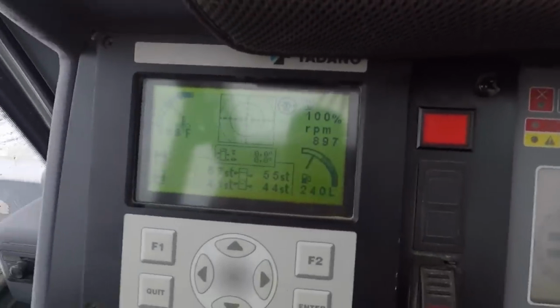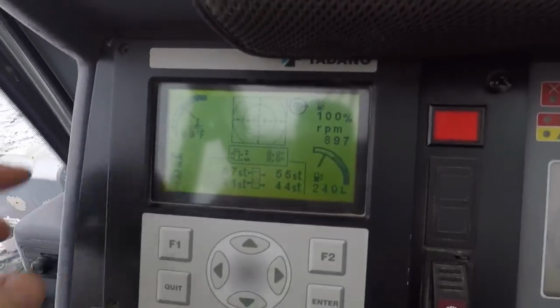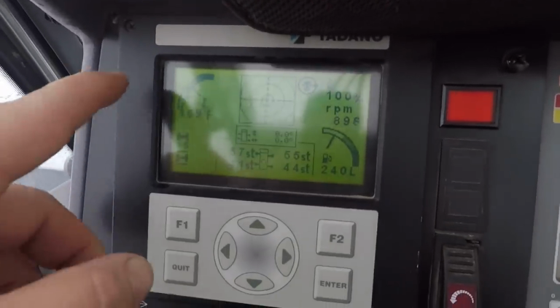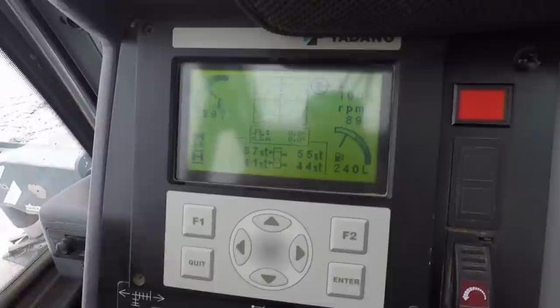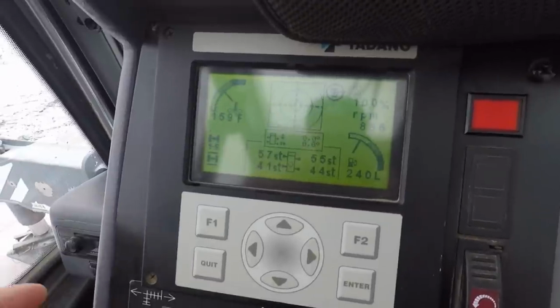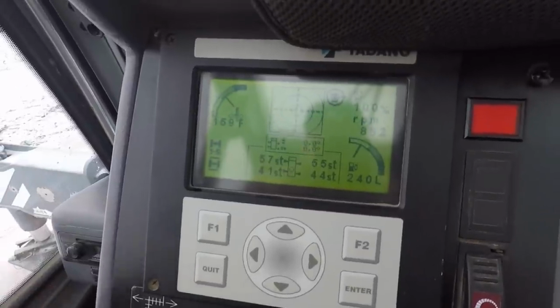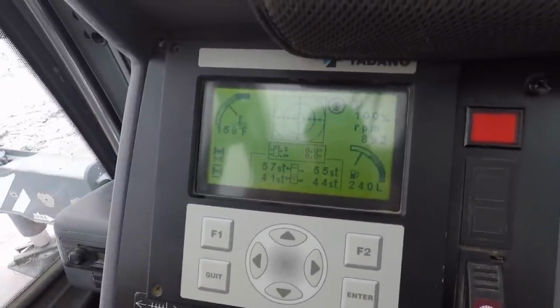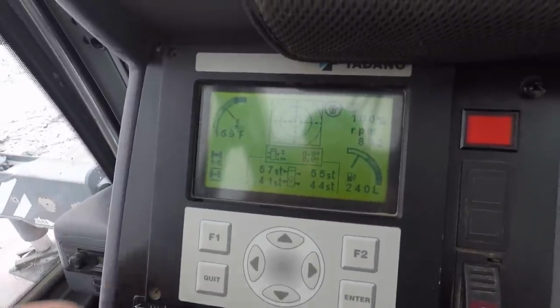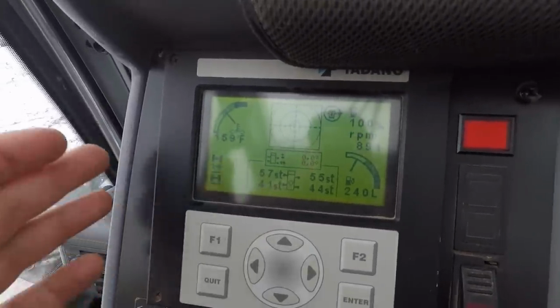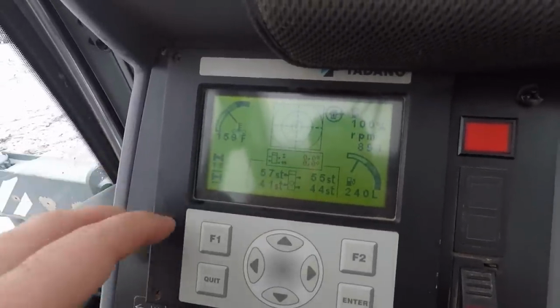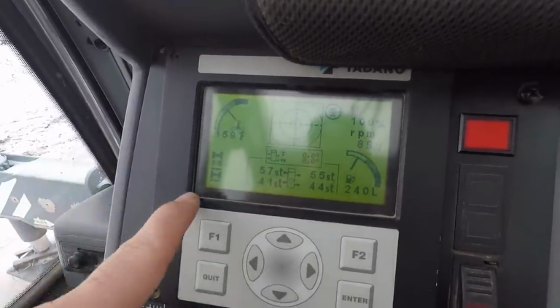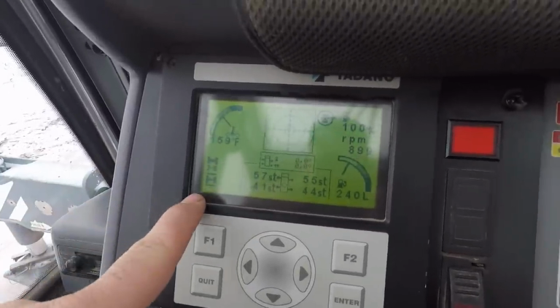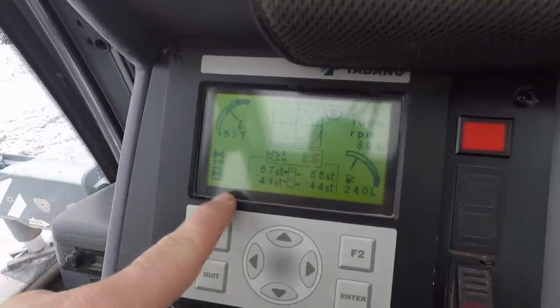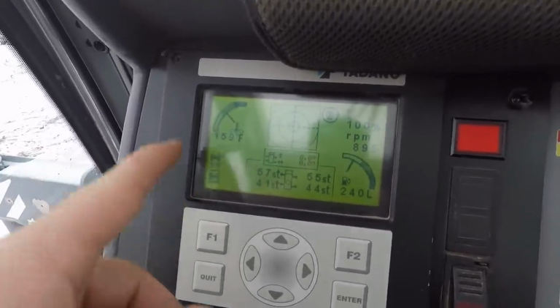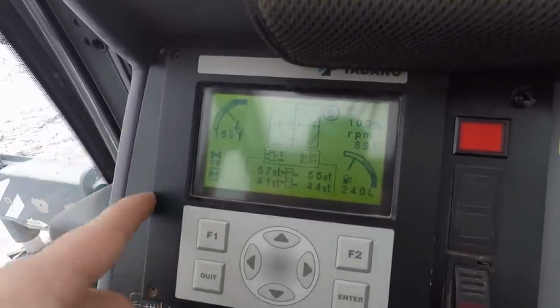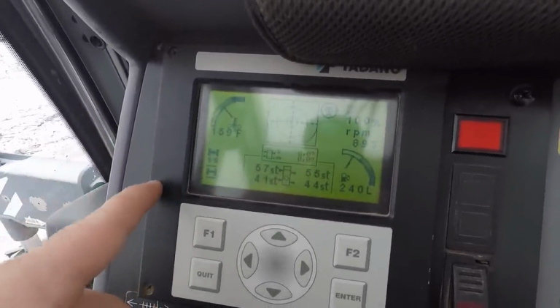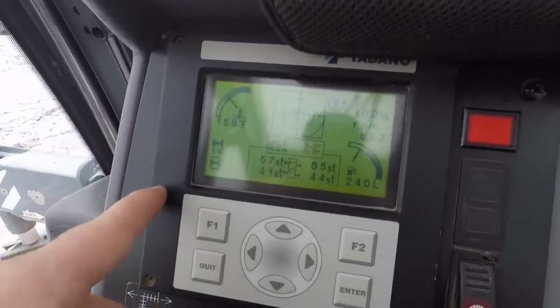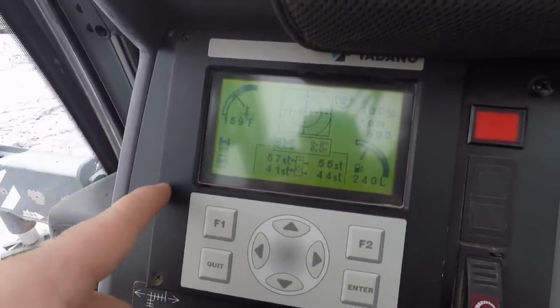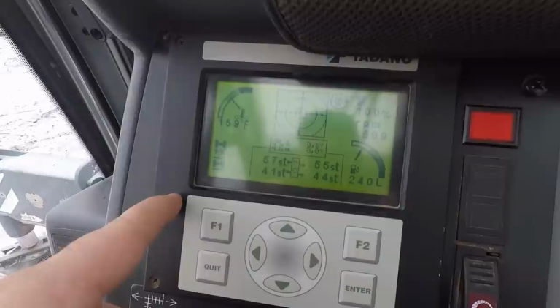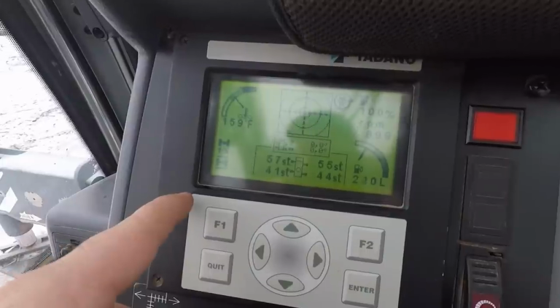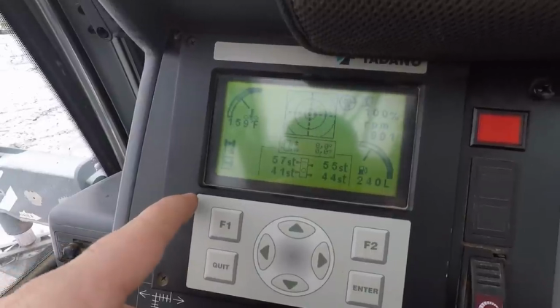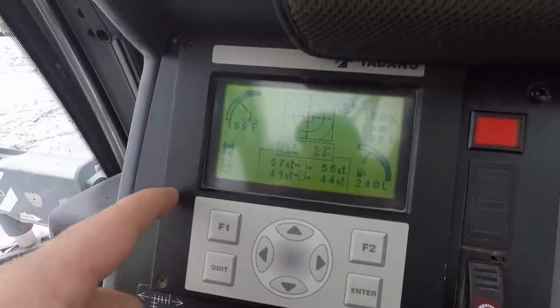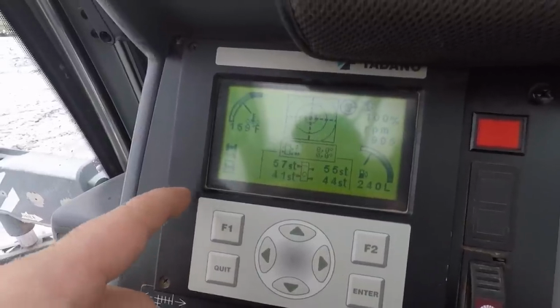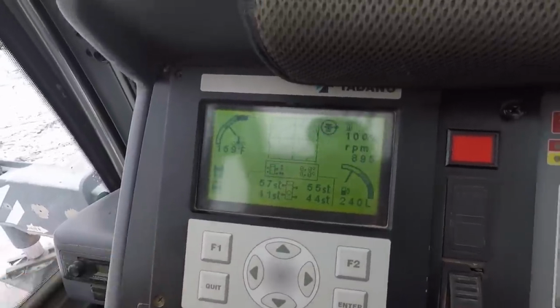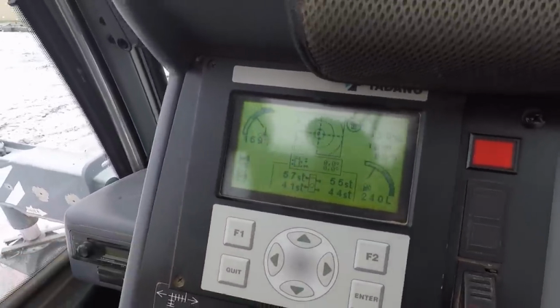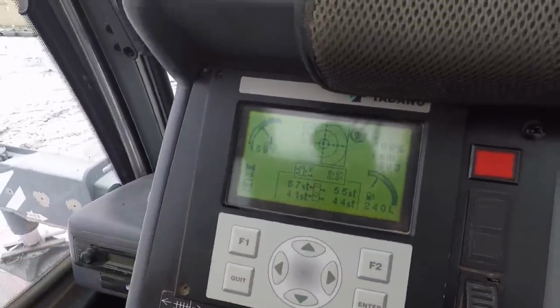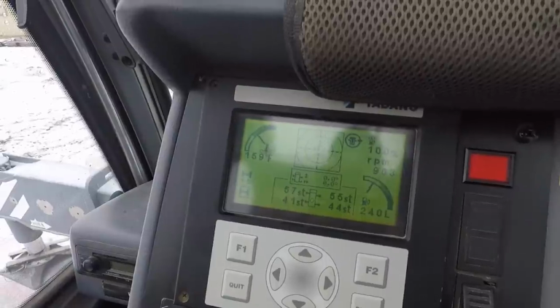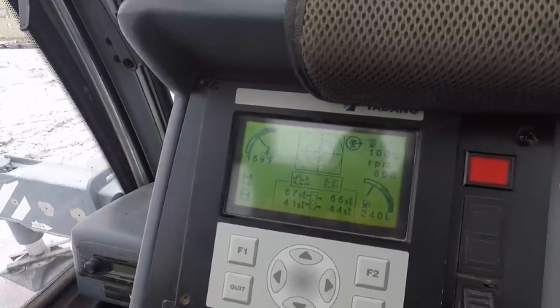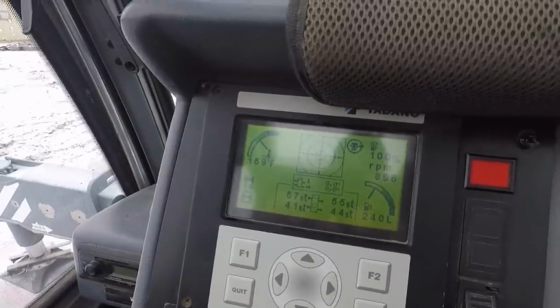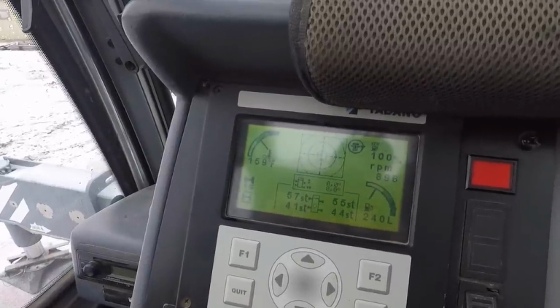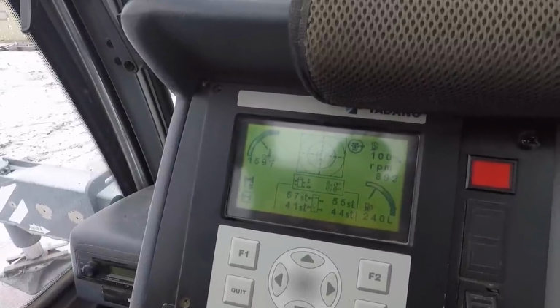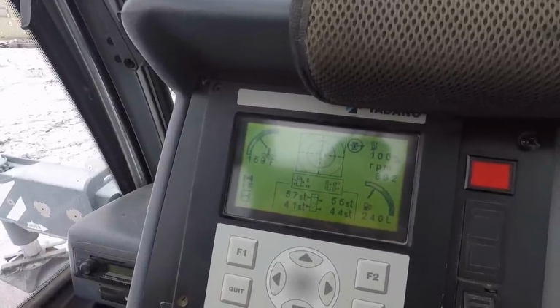On the top left side of the screen we've got our water temperature, our coolant temperature. Down here on the bottom left, the indicator shows there are axles on the carrier and they are locked in the upright position. This particular crane will not operate unless the axles are raised and locked.